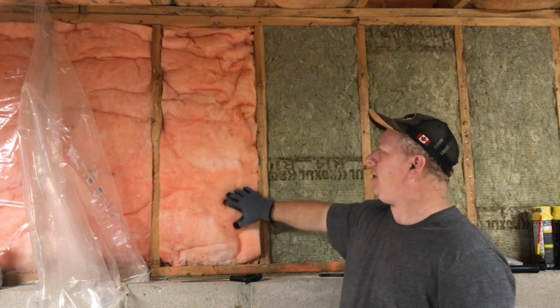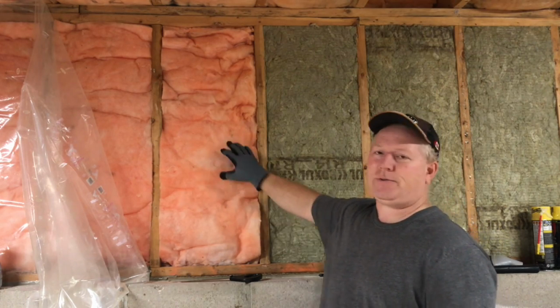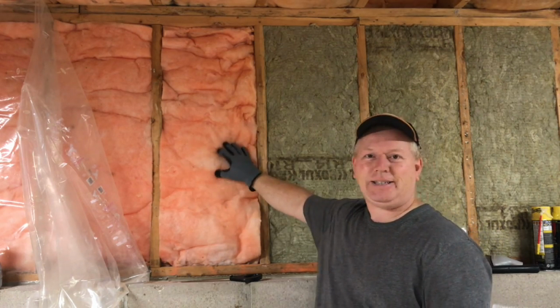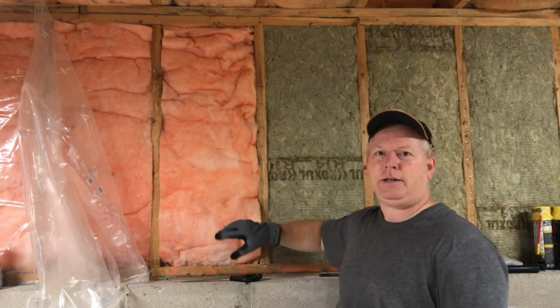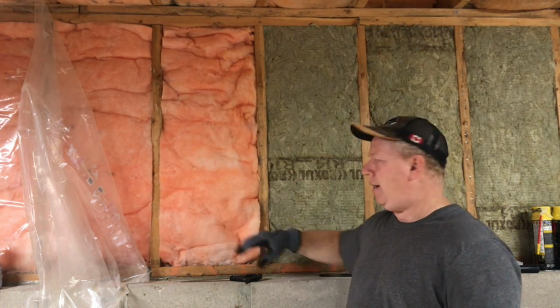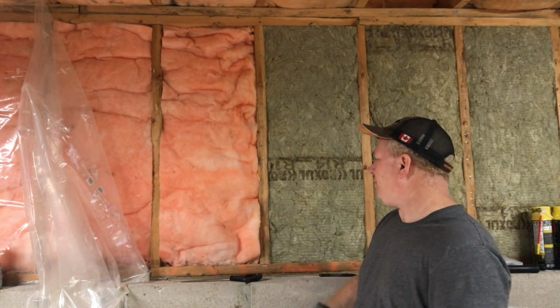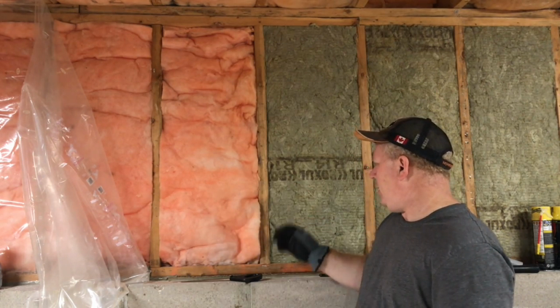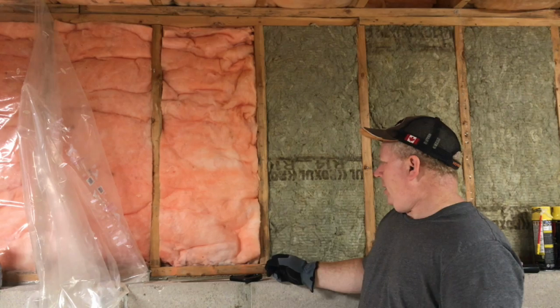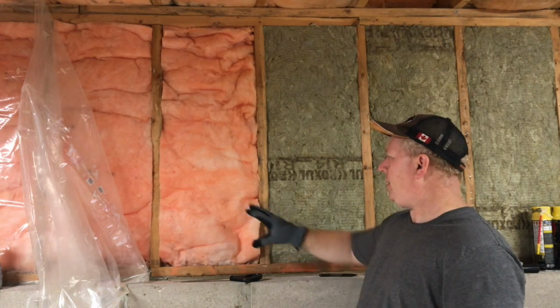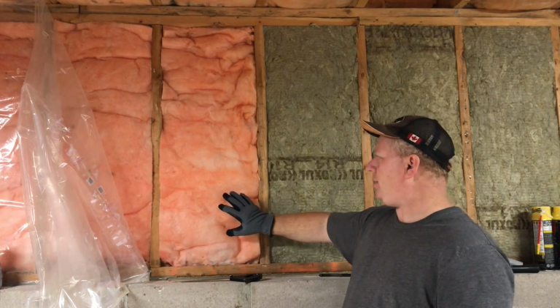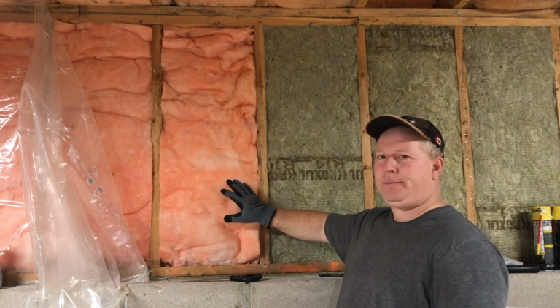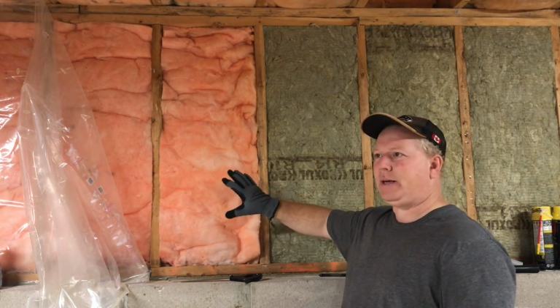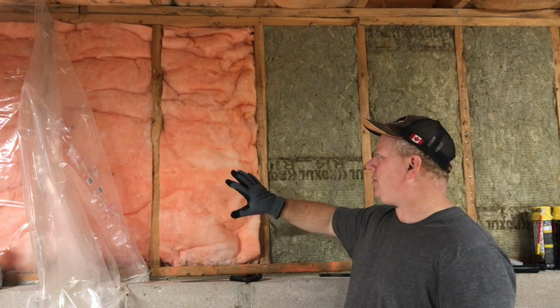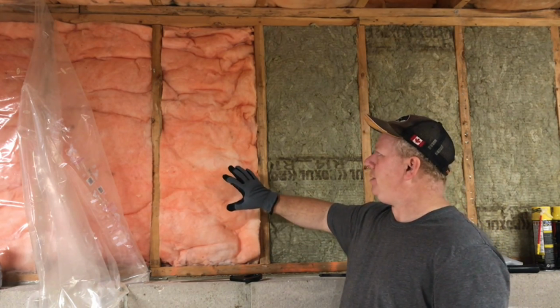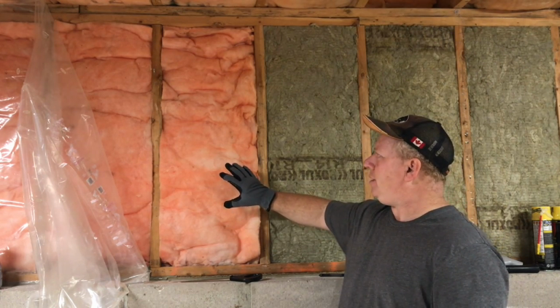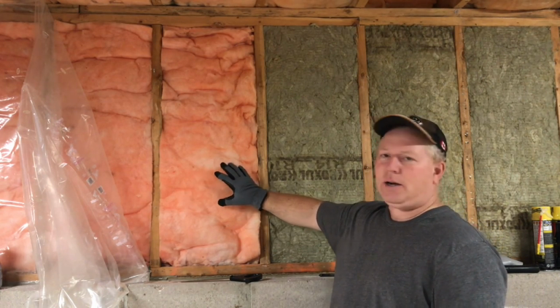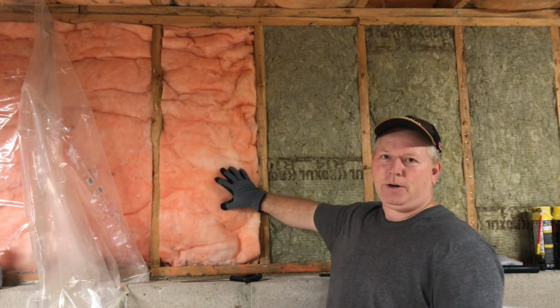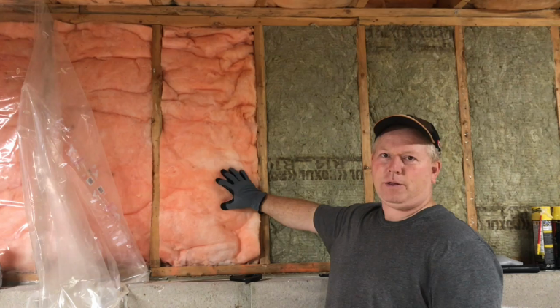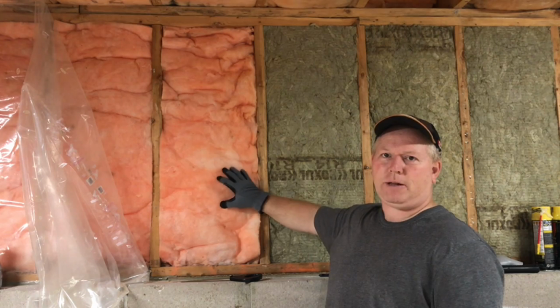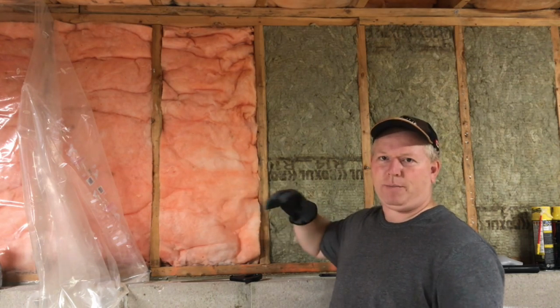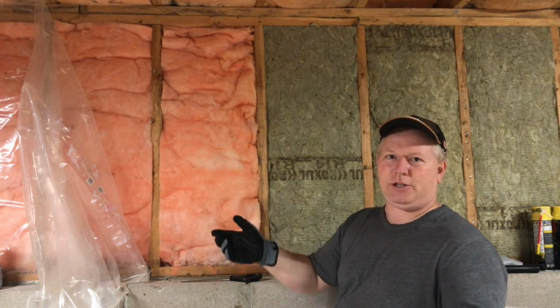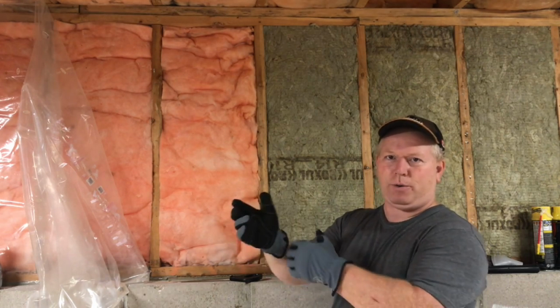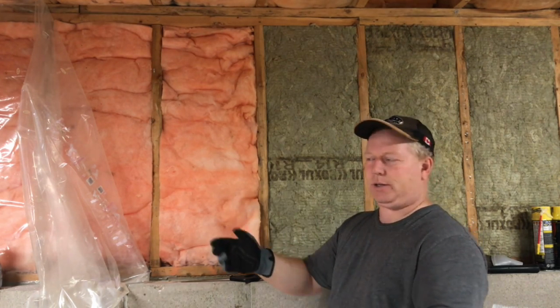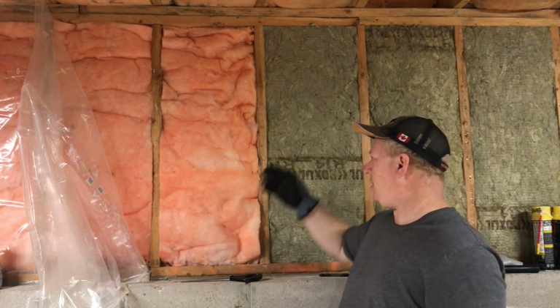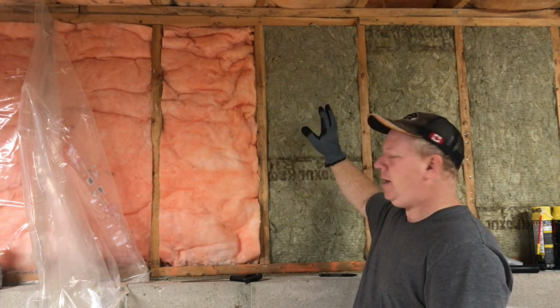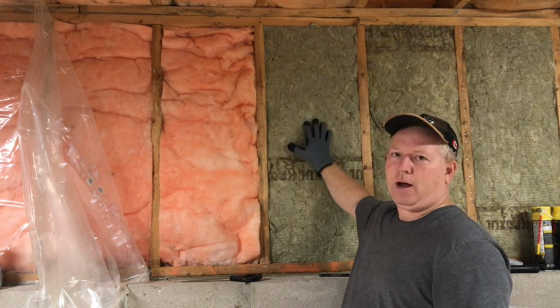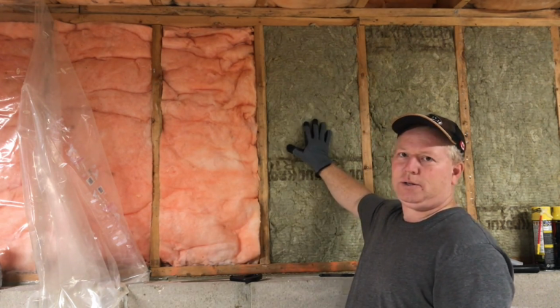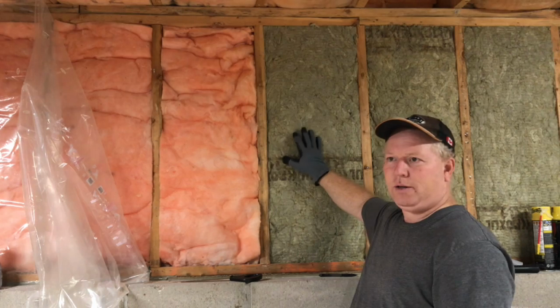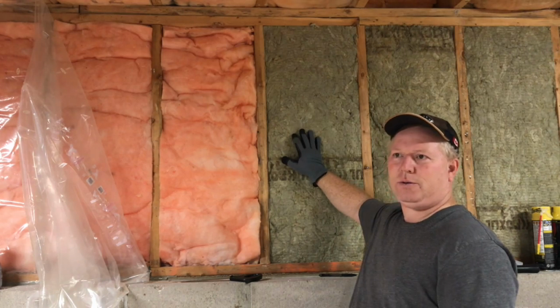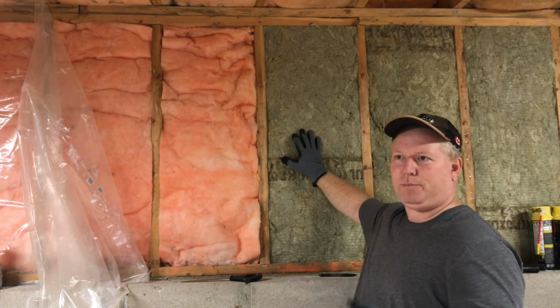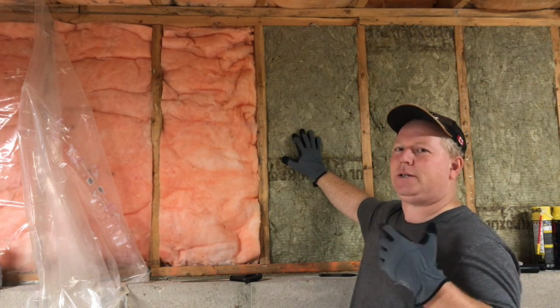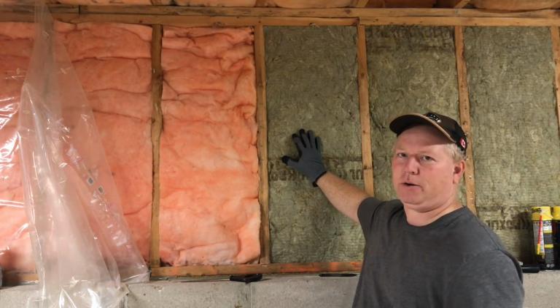Fiberglass pink is very light. It's not as much fun to work with — it makes you itchy, so you want to wear long sleeves and stuff. The Roxul does too, but not to the same degree.